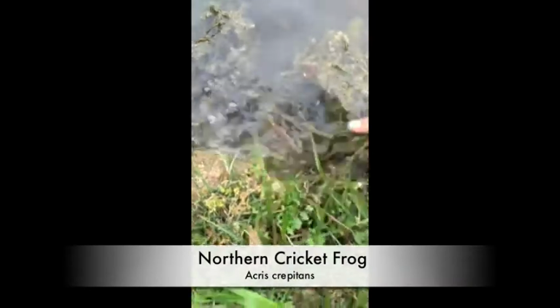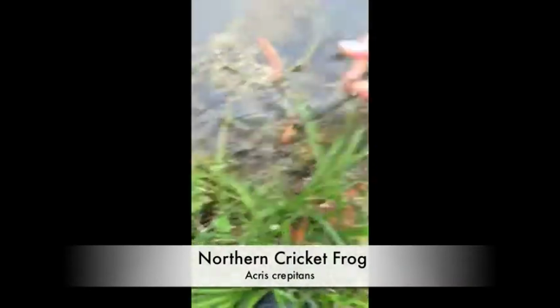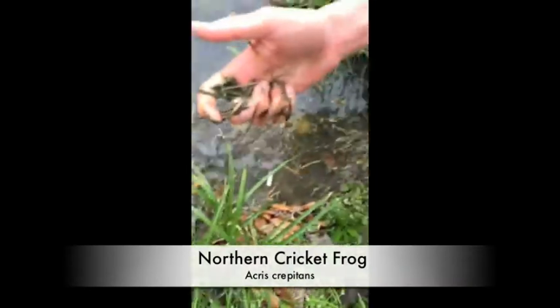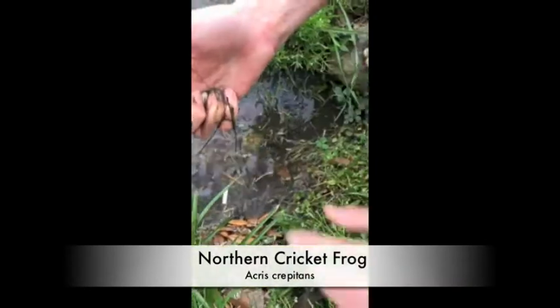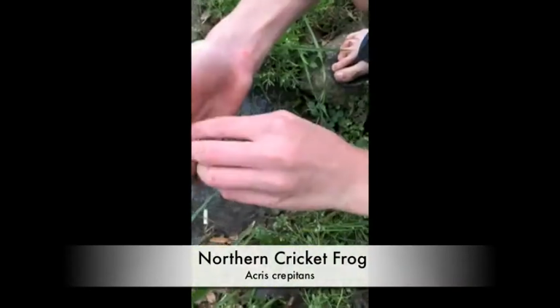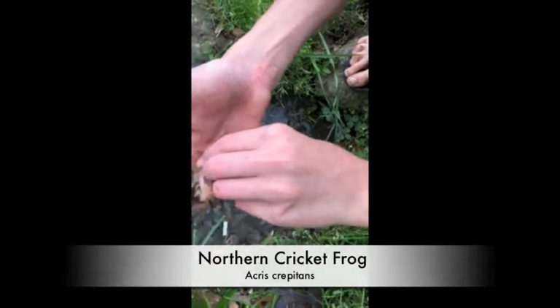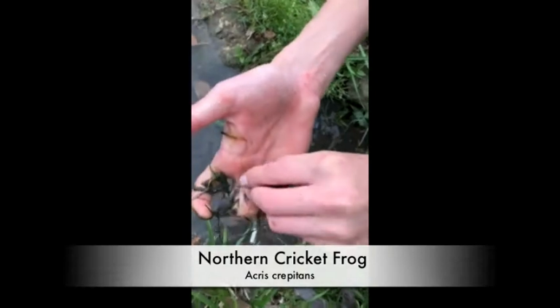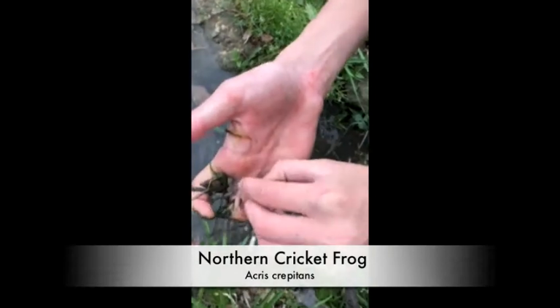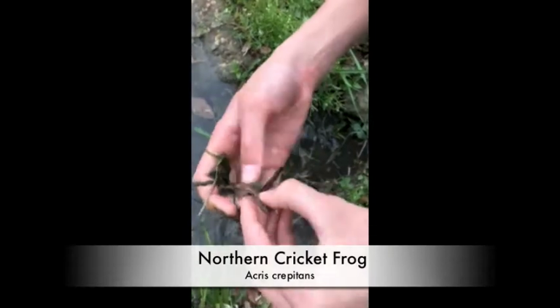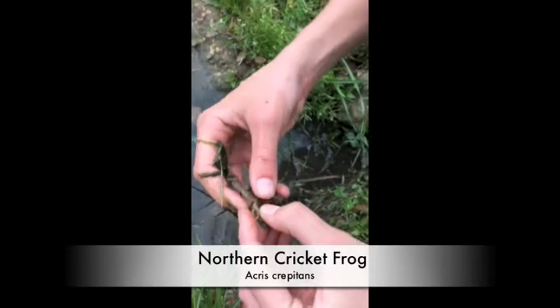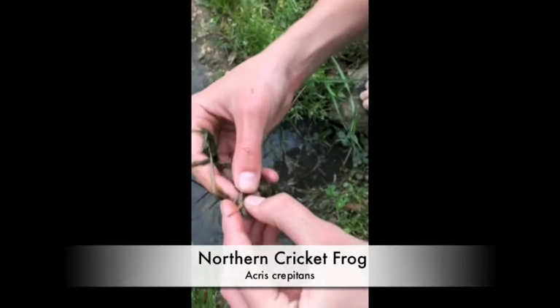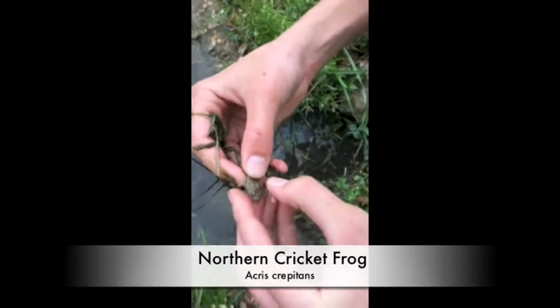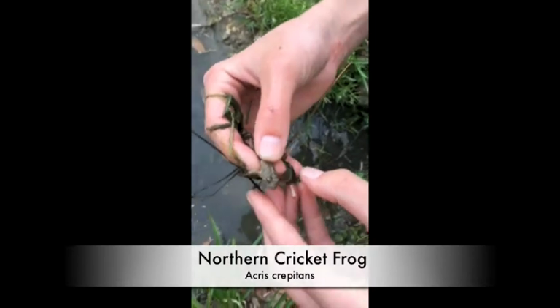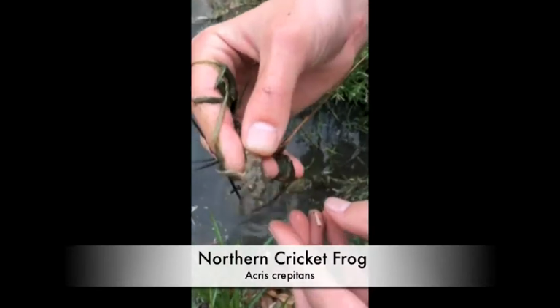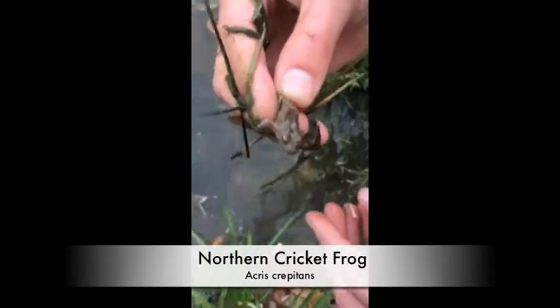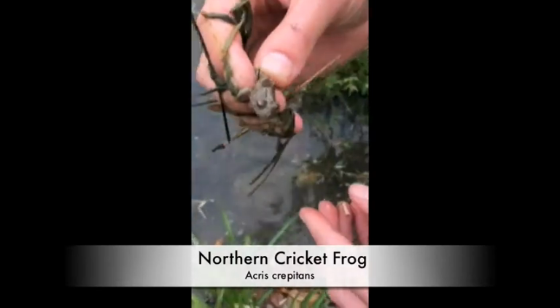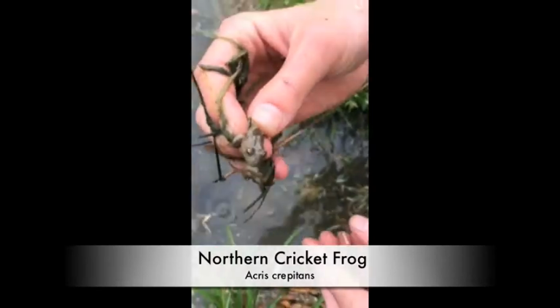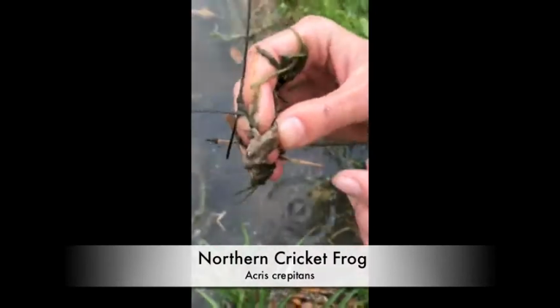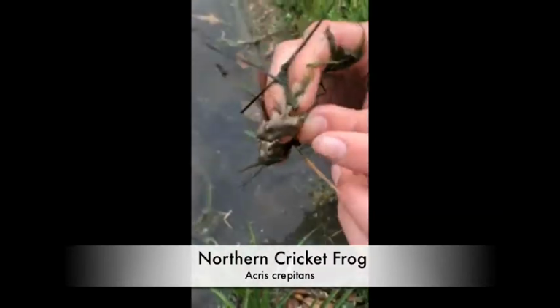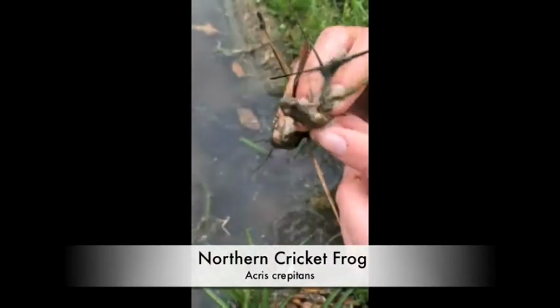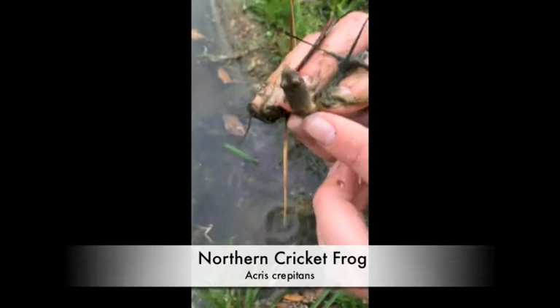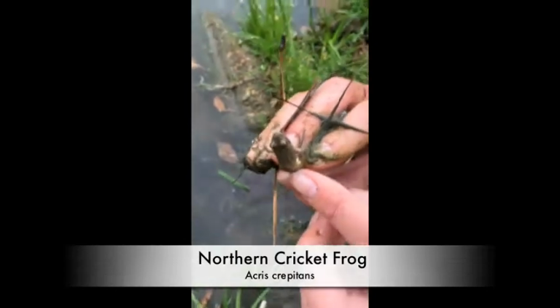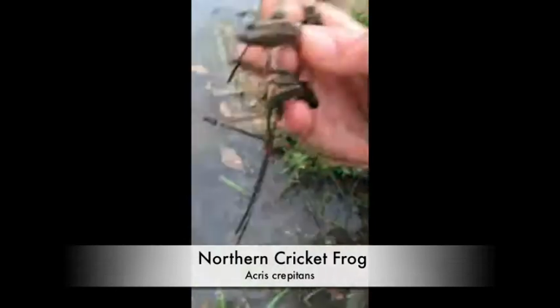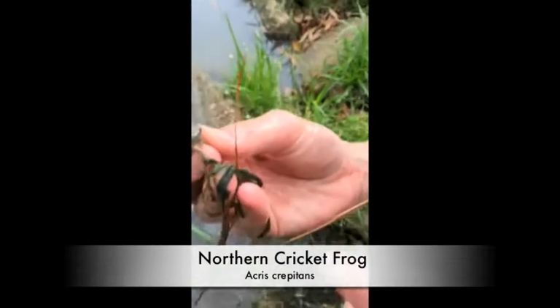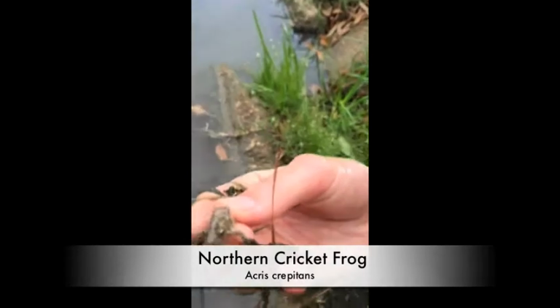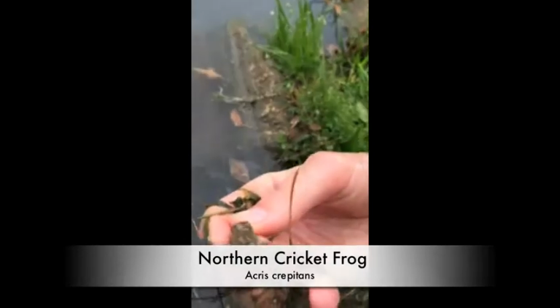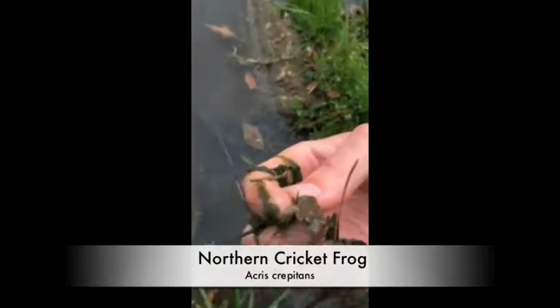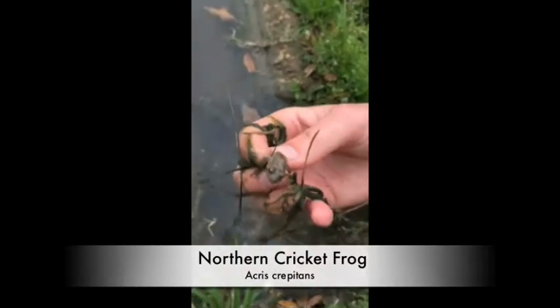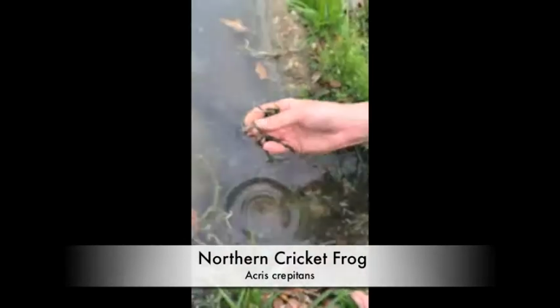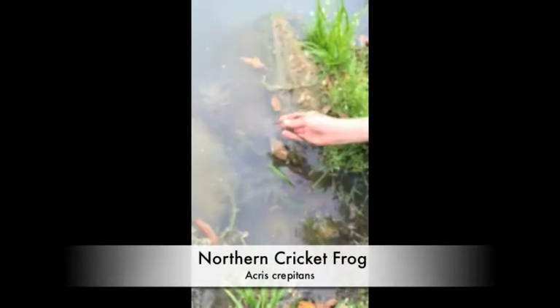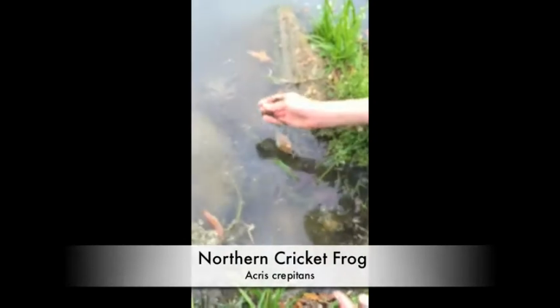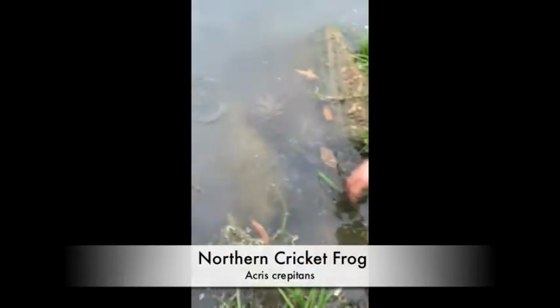Got him — second attempt. This time it's not a cigarette, we actually got the cricket frog. Look at that — he's got a cool red stripe on his back. It's pretty cool. Yeah, nice little cricket frog. There he goes.